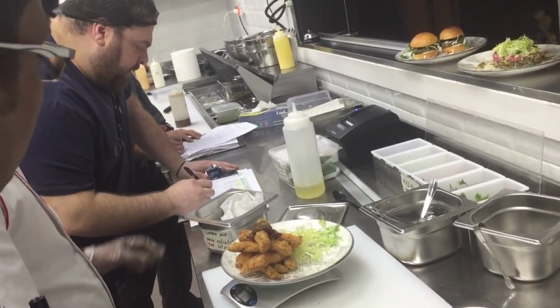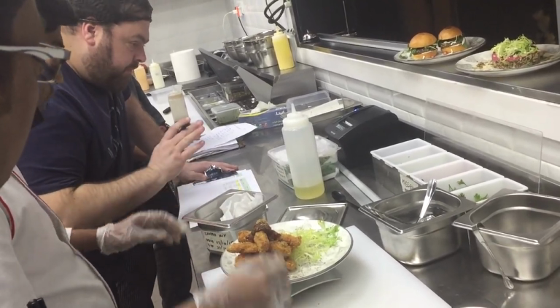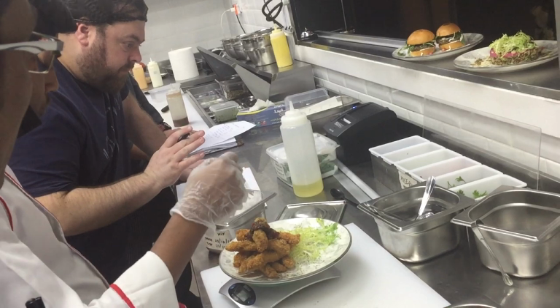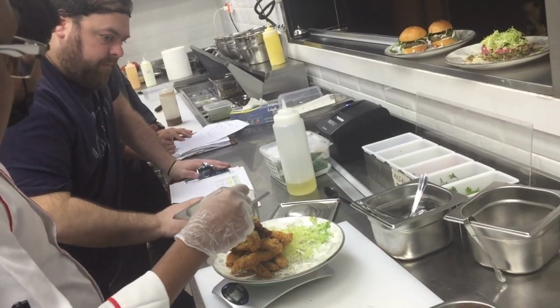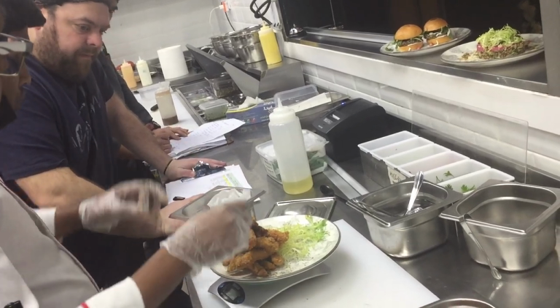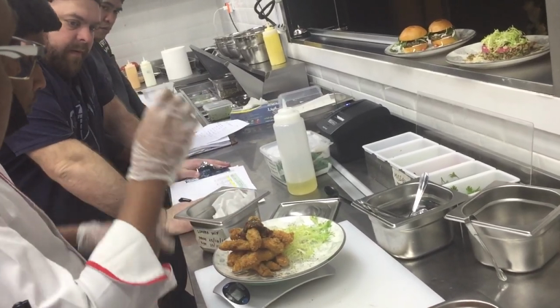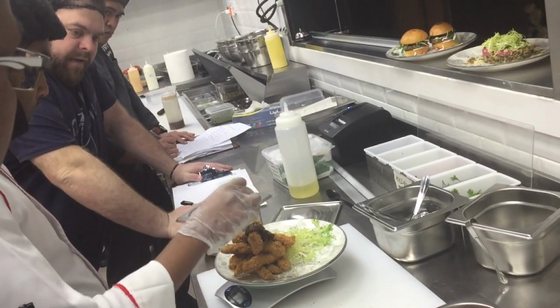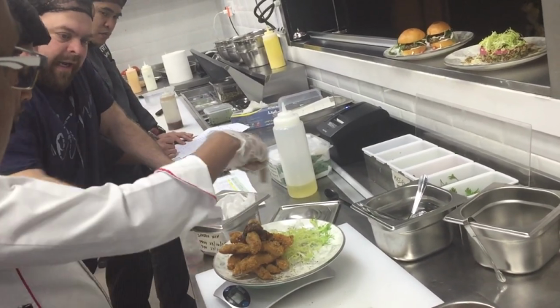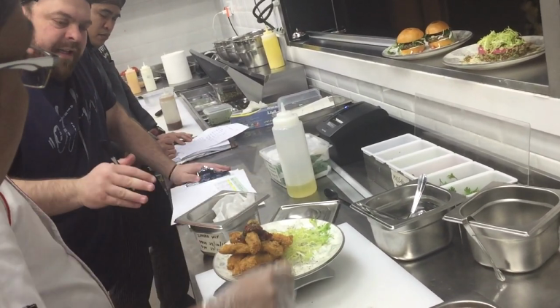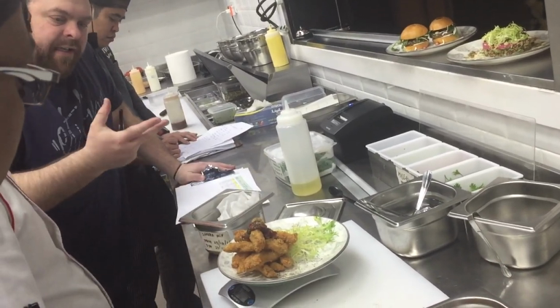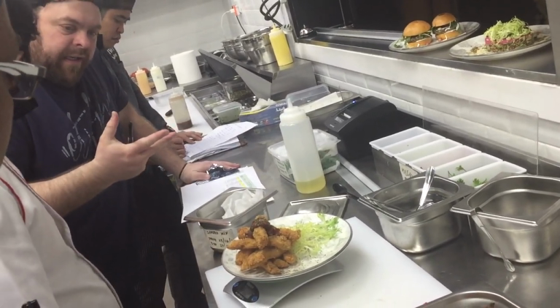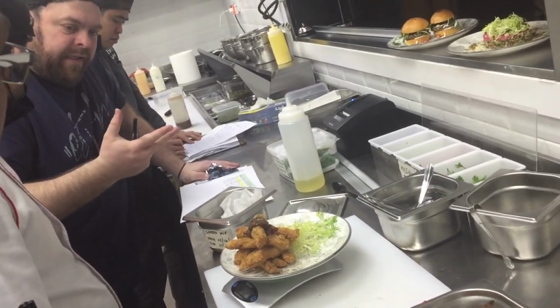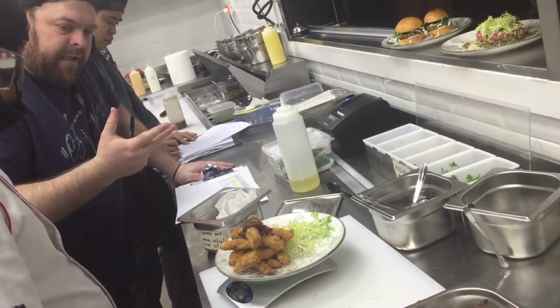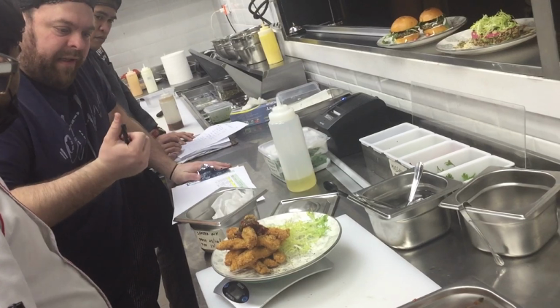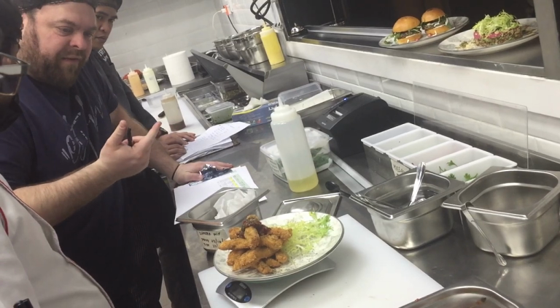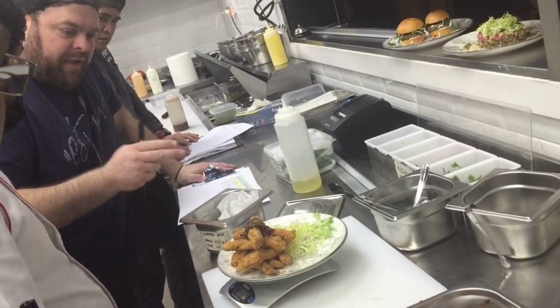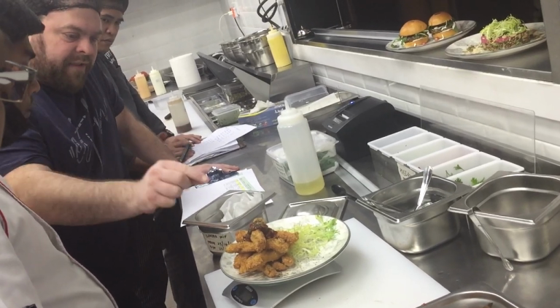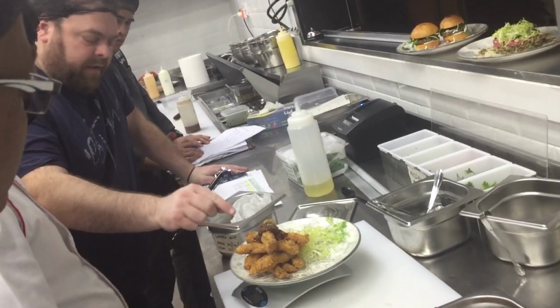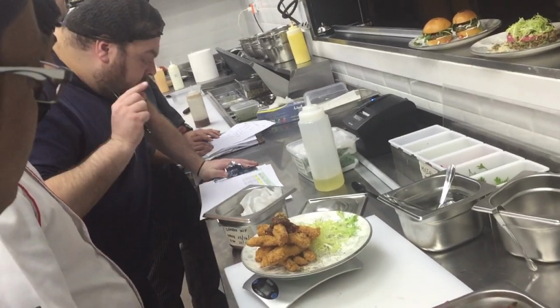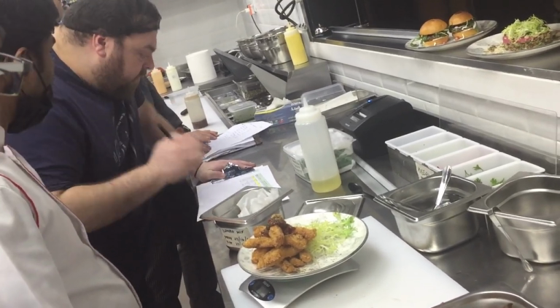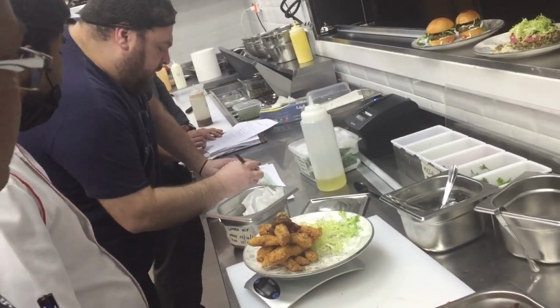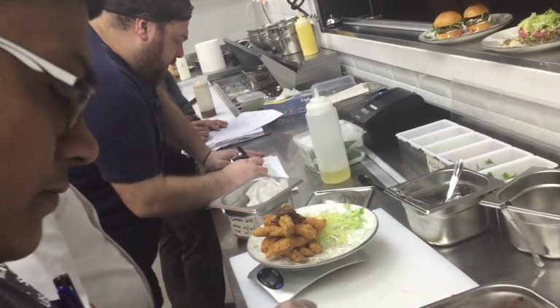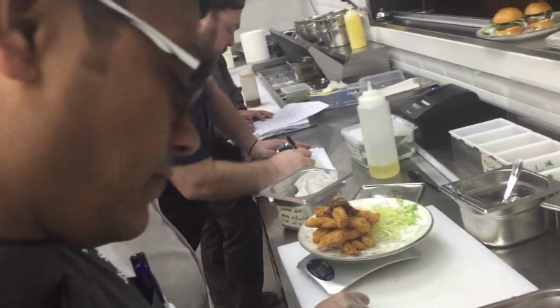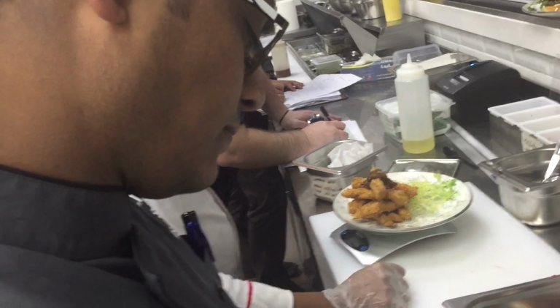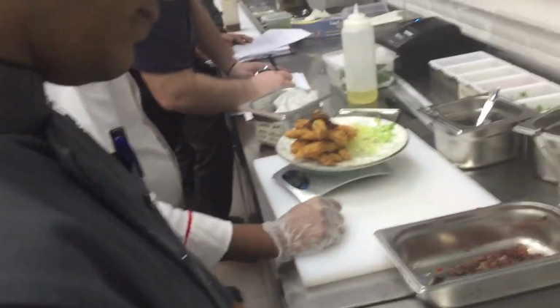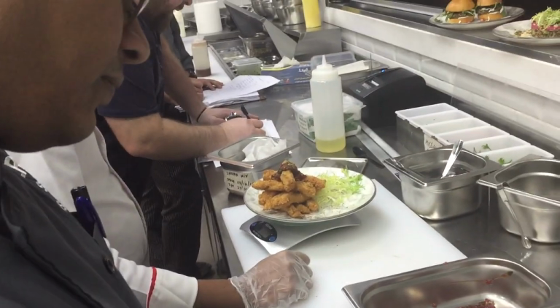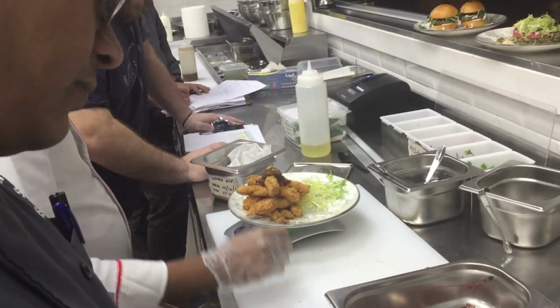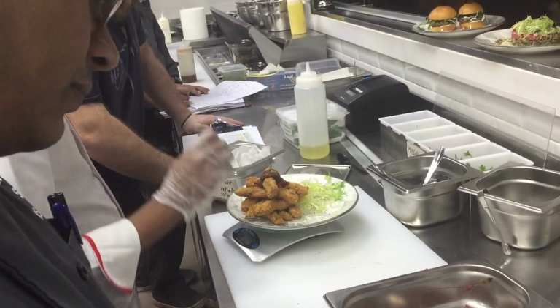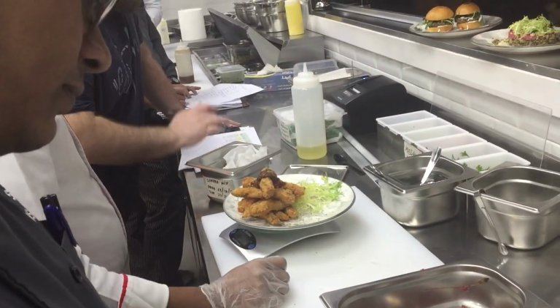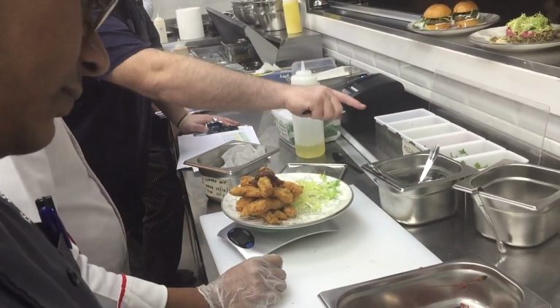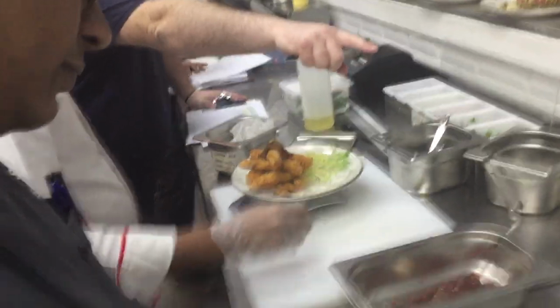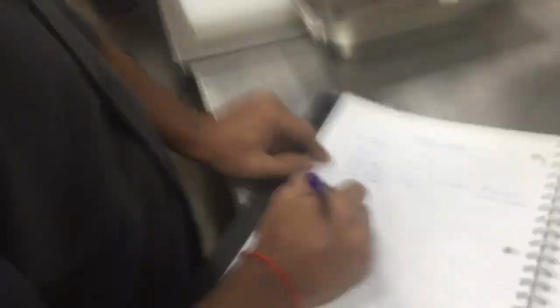35 grams of salt, 2 grams... I get those three numbers. 25. 20 grams. 25. That's our next. Two grams. Which one is our next? This one? Three.